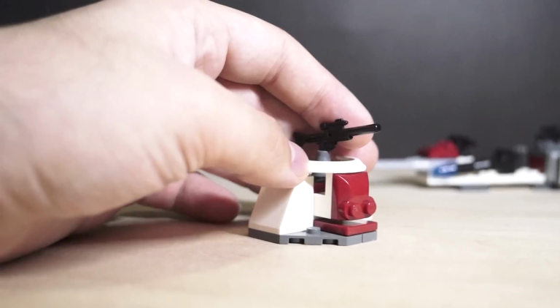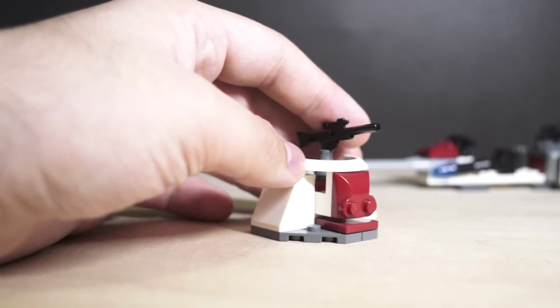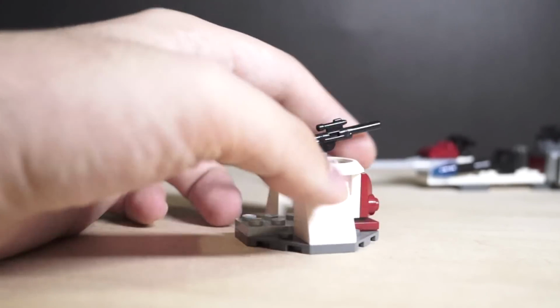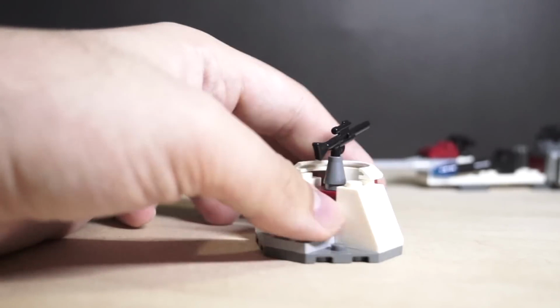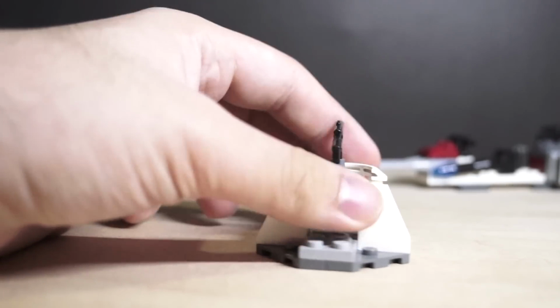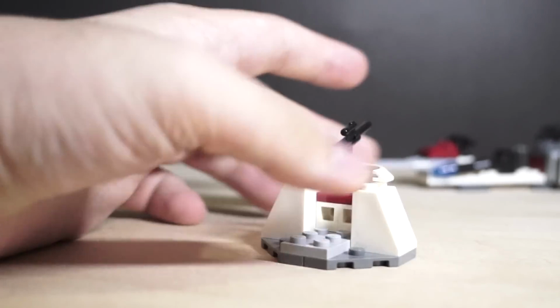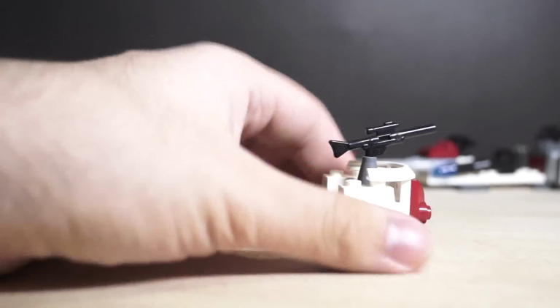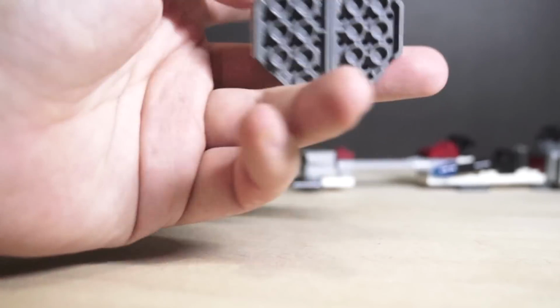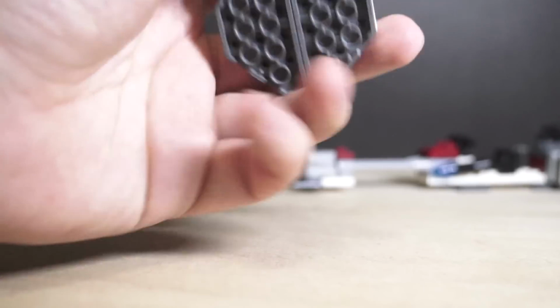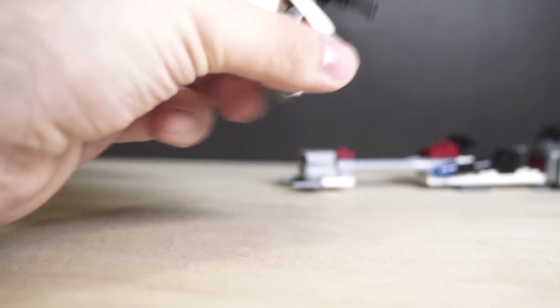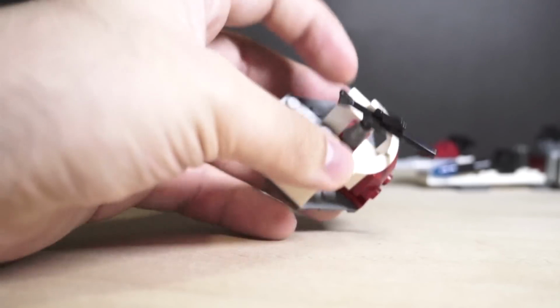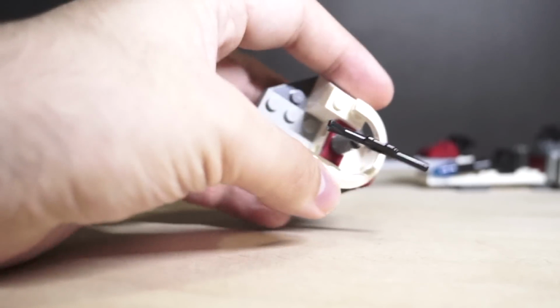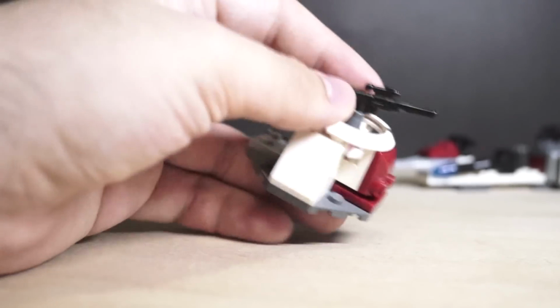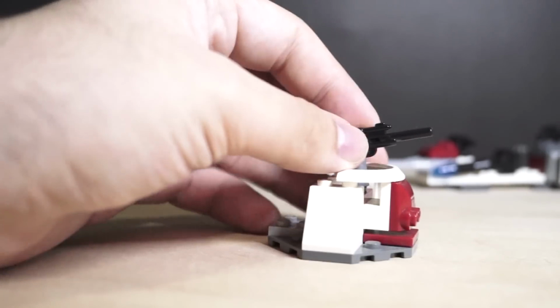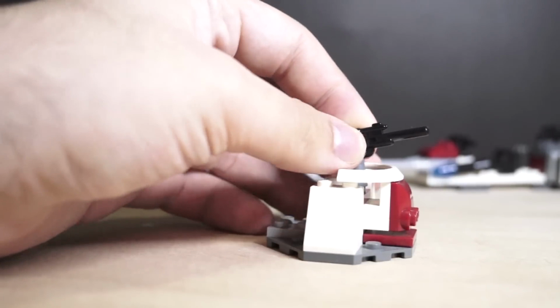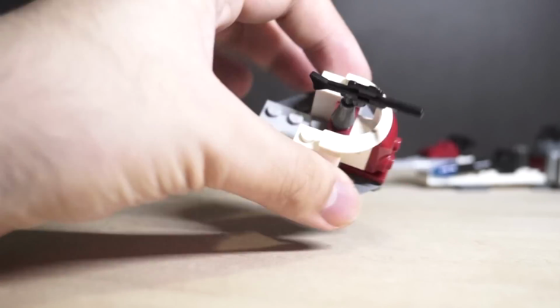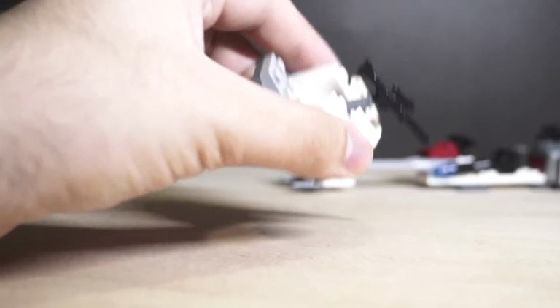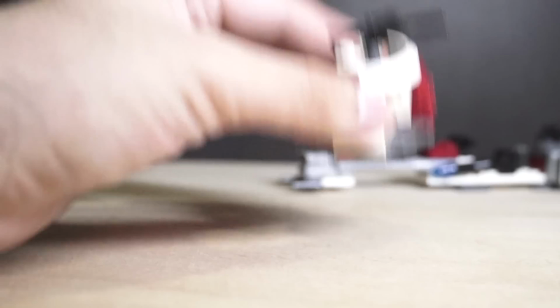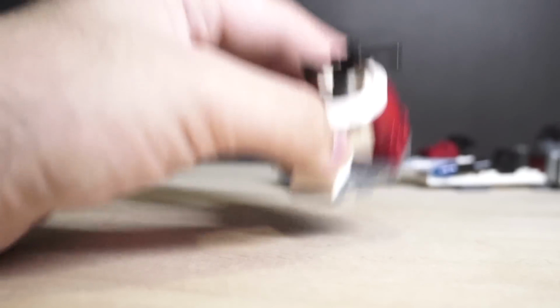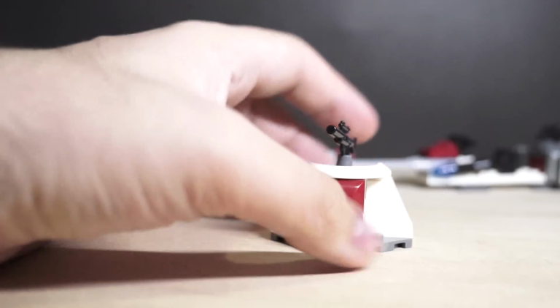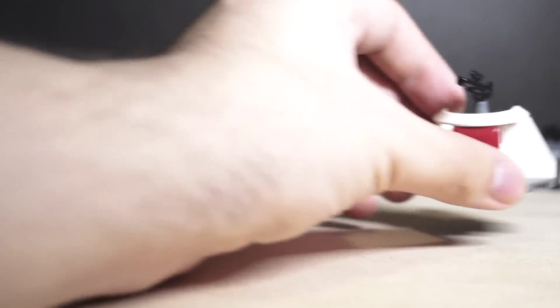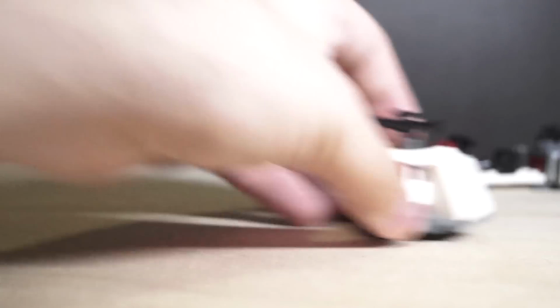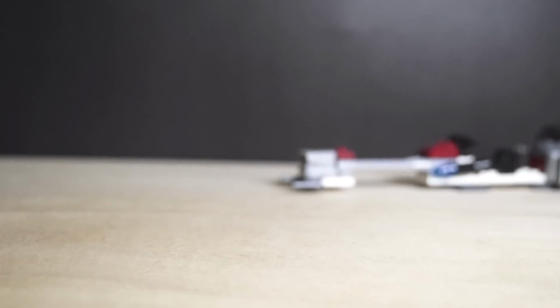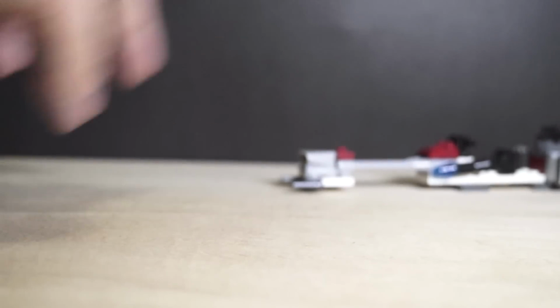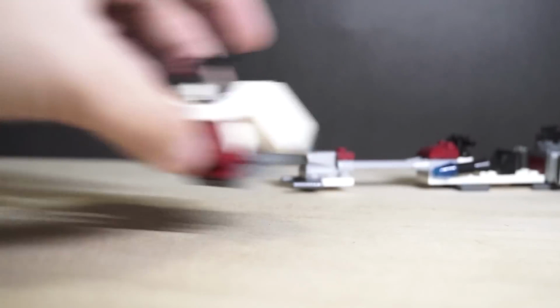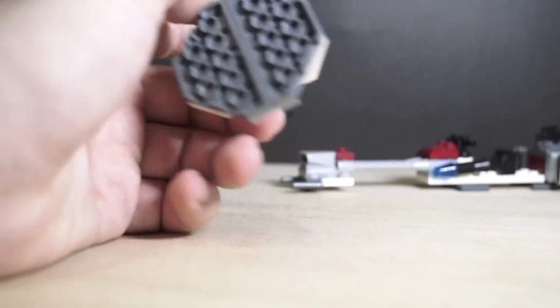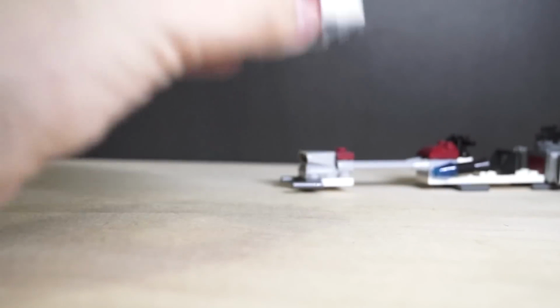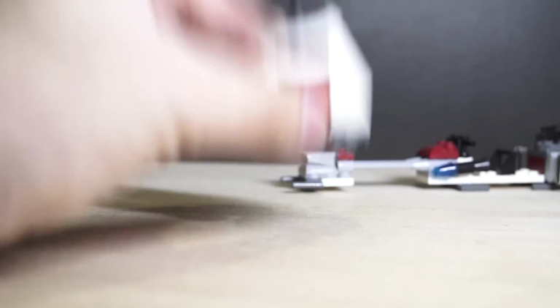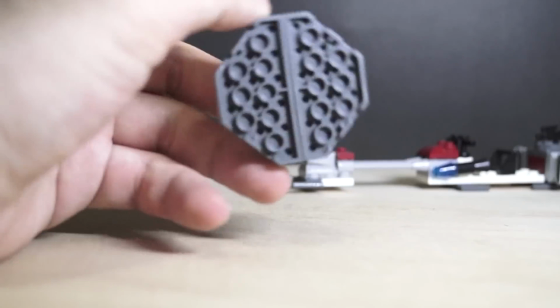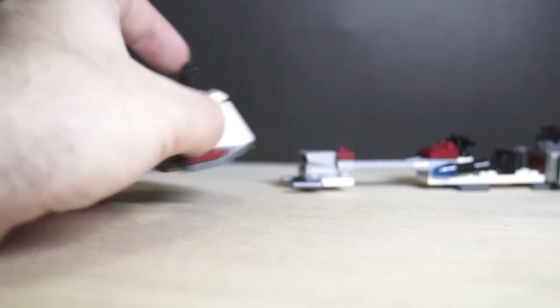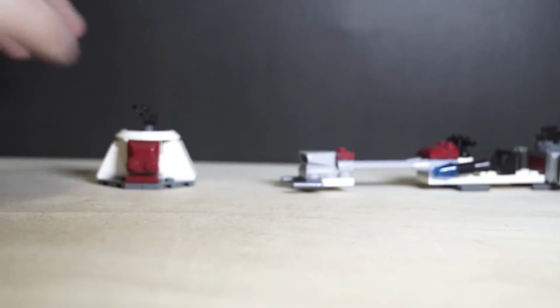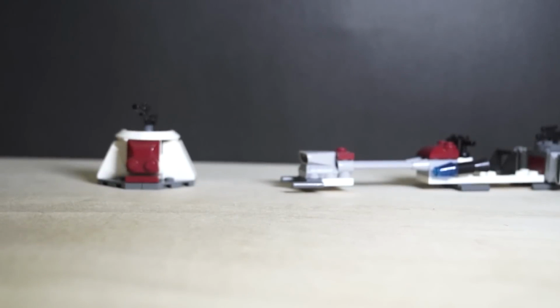You do get this little gun turret piece, and this one's actually really good - I really like this. It's really well designed, such a simple piece built very effectively. I really like this - I'd be happy to have a few of these instead of that bike. No complaints there.